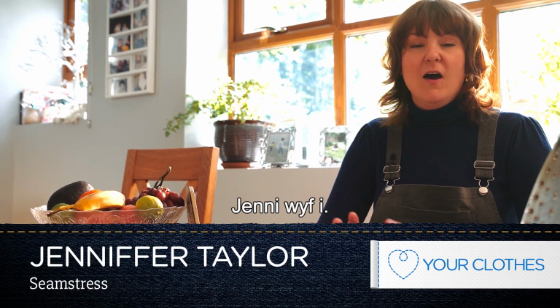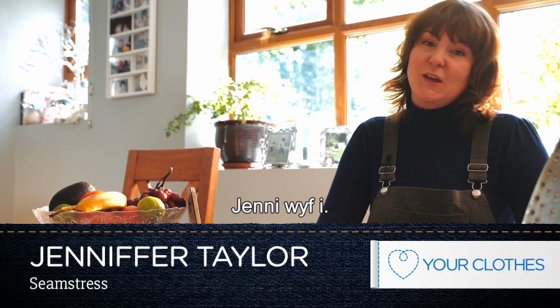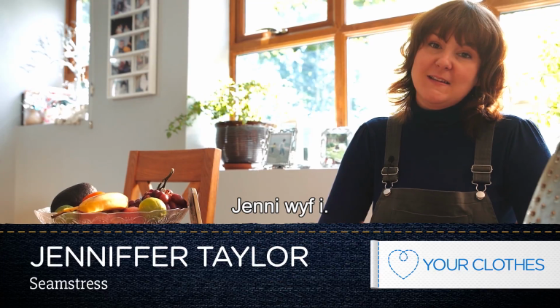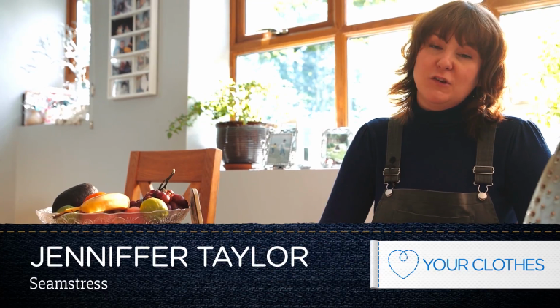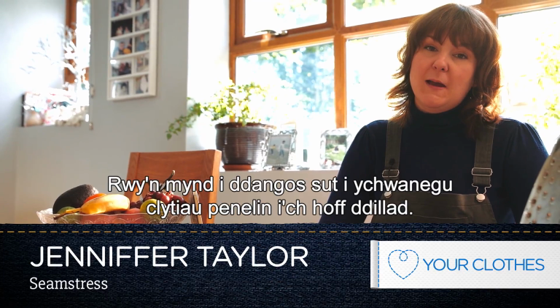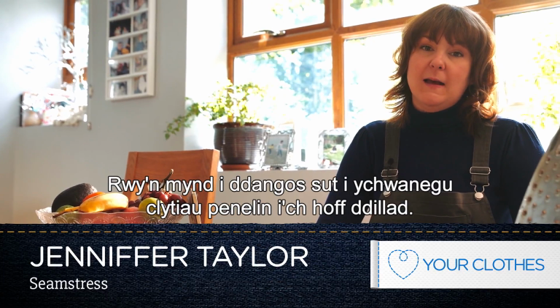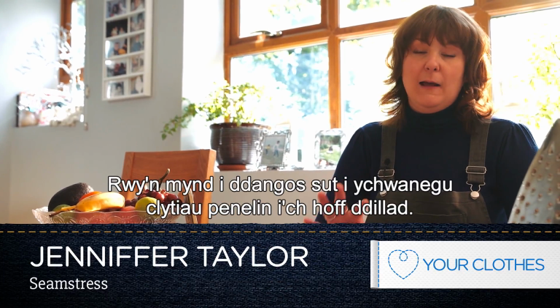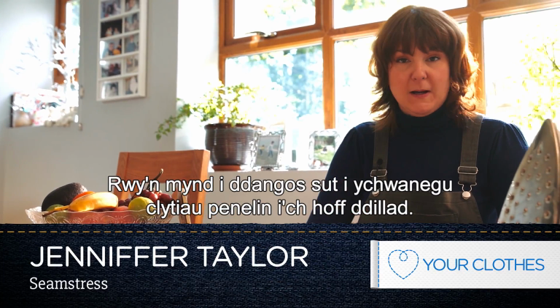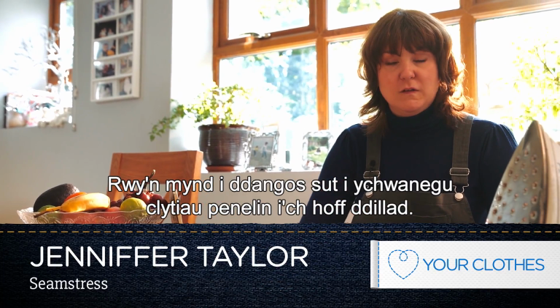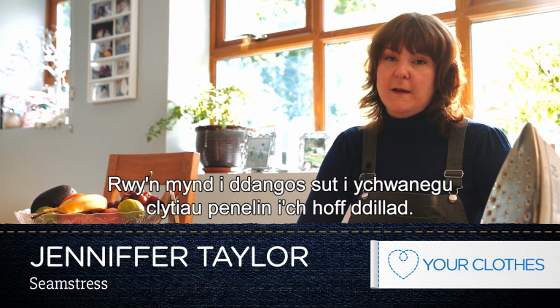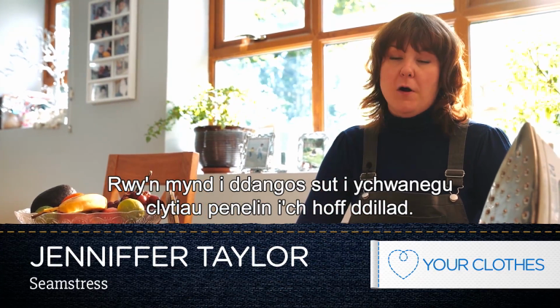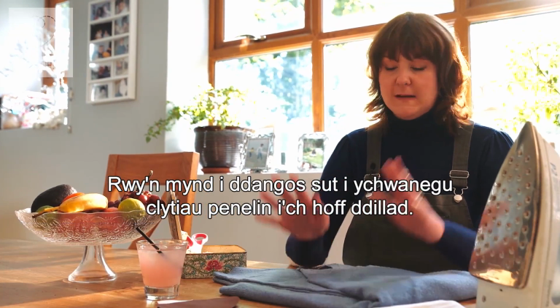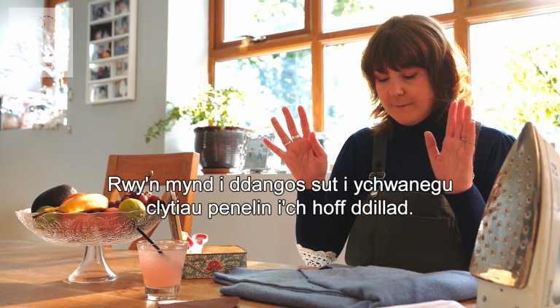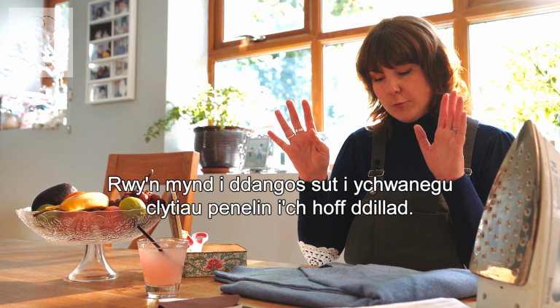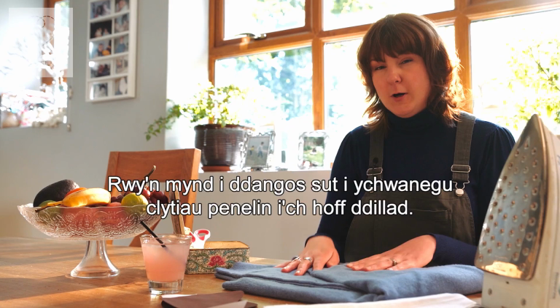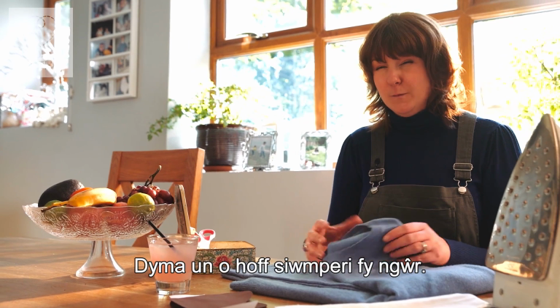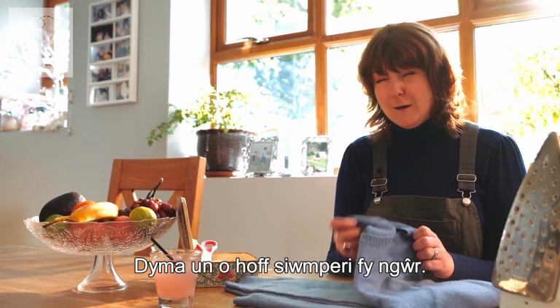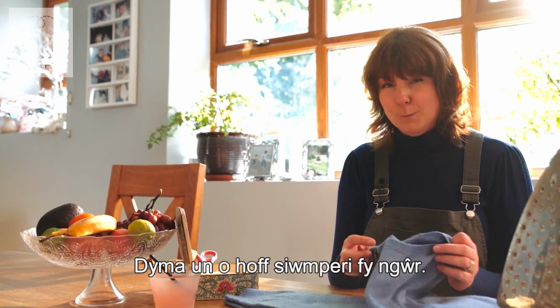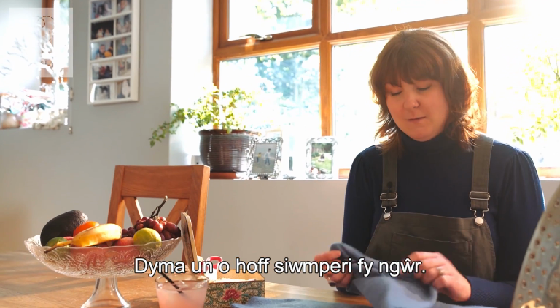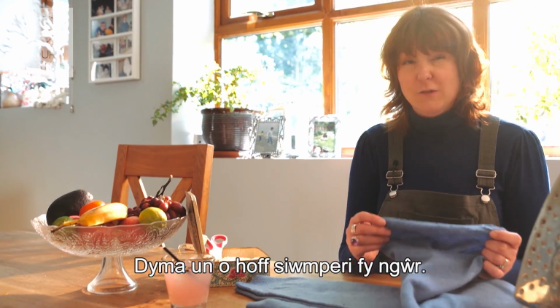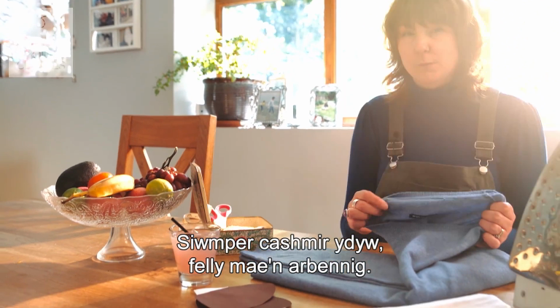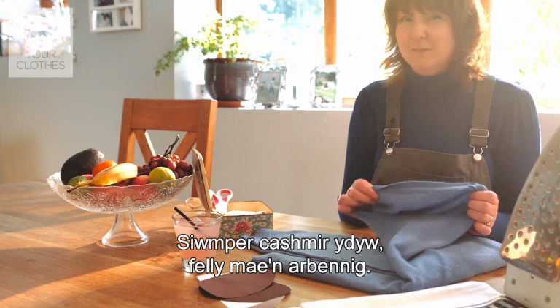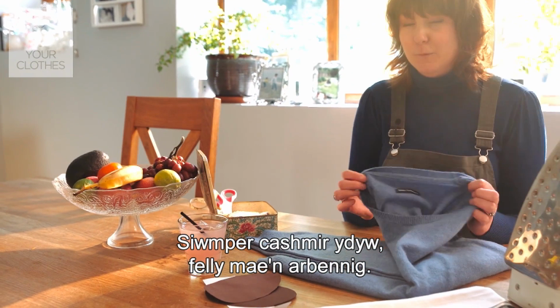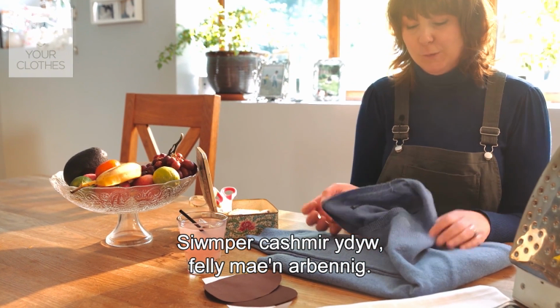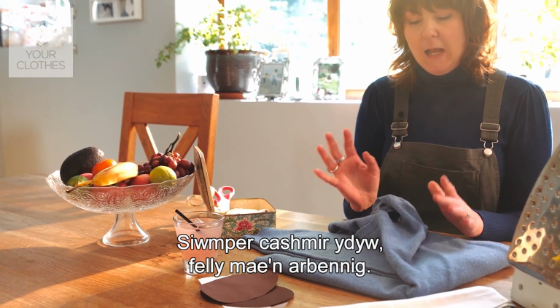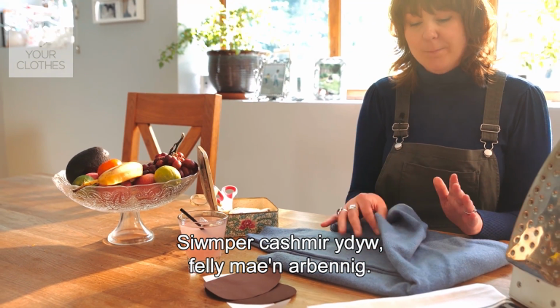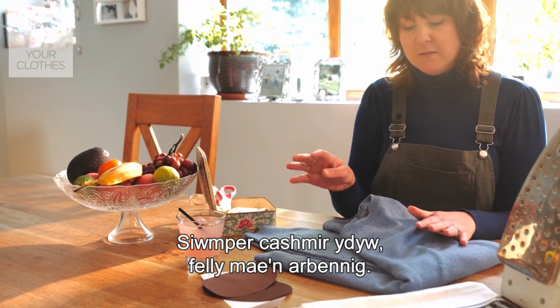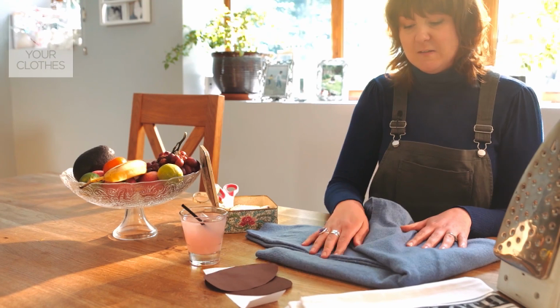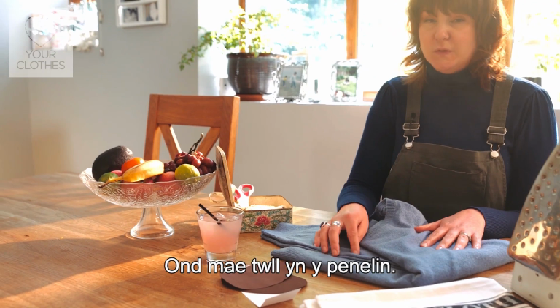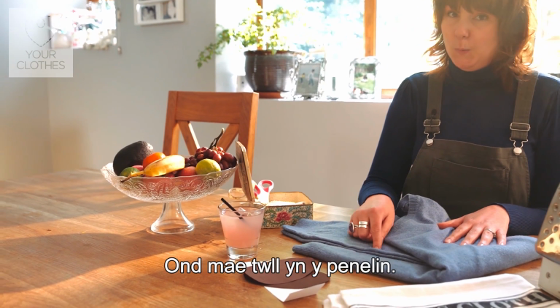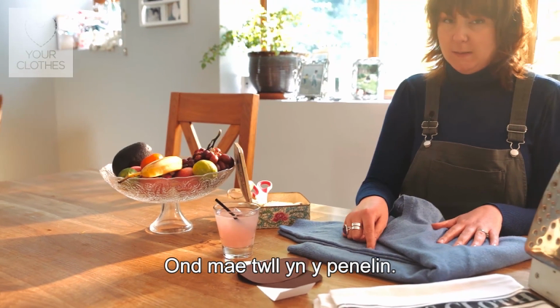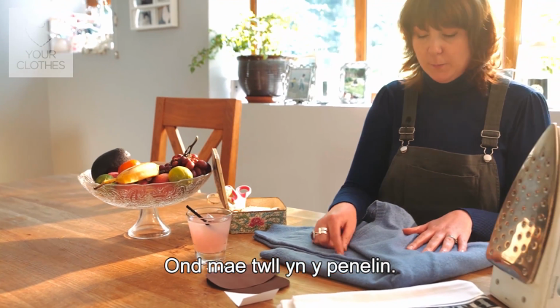Hi, I'm Jenny and today I'm going to be showing you how to add elbow patches to your favourite garments. I've got one of my husband's favourite jumpers here — it's a cashmere jumper, so this is proper special, and he's put a hole in his elbow.